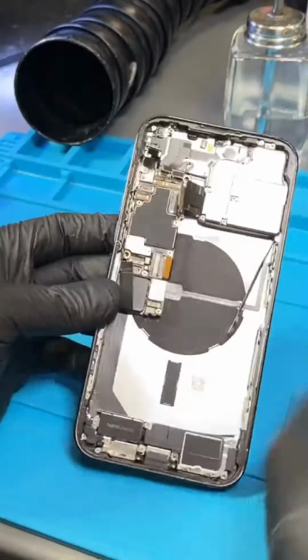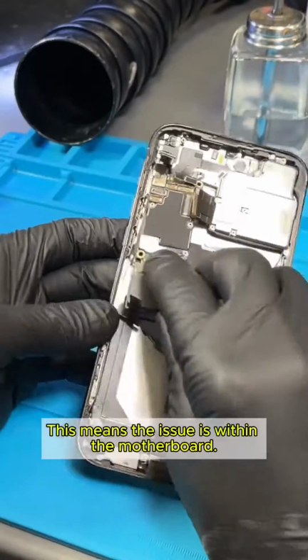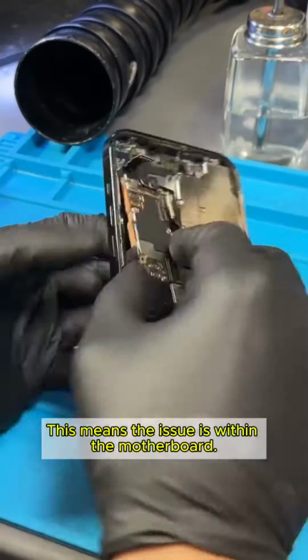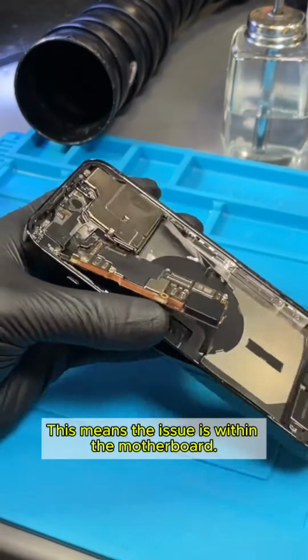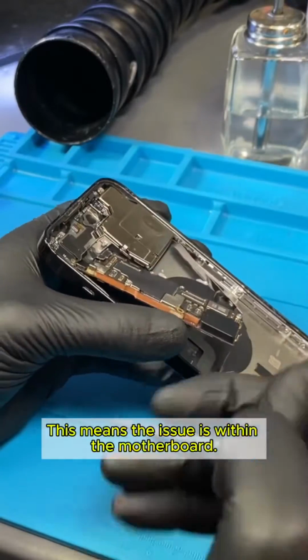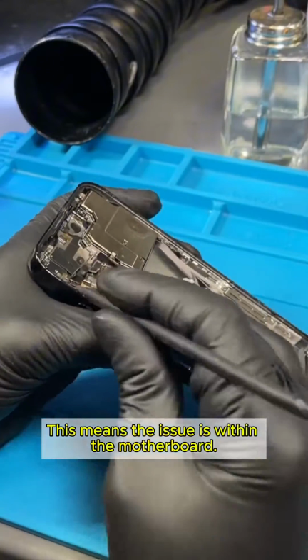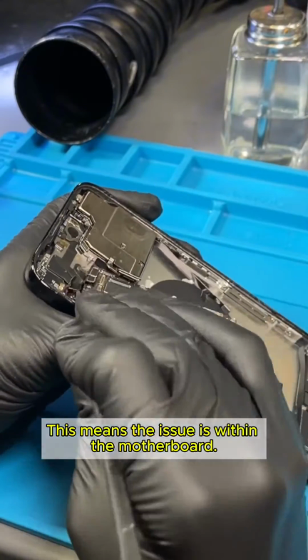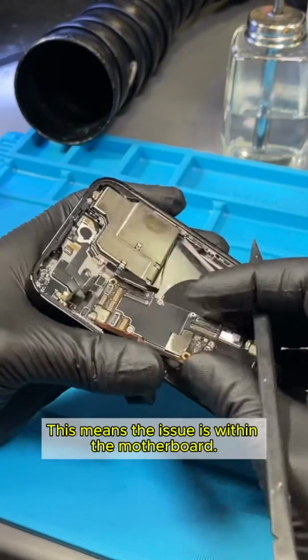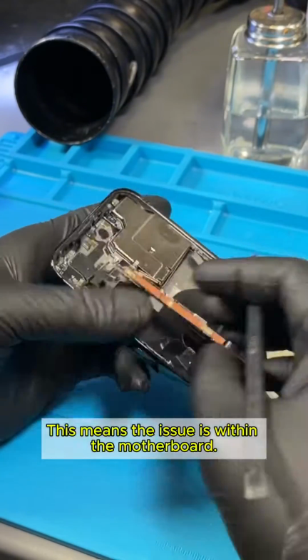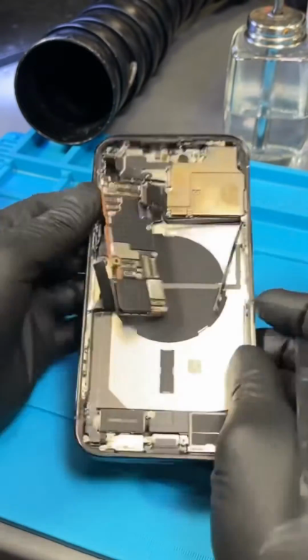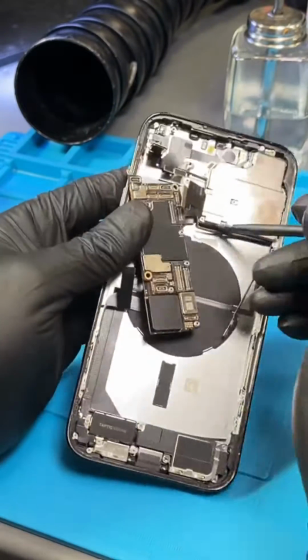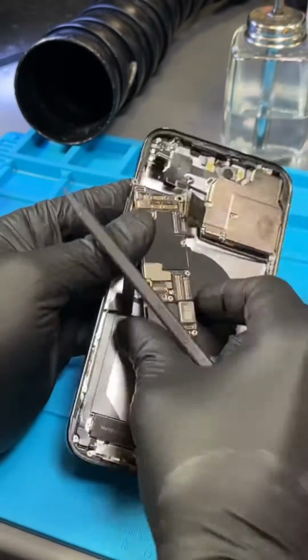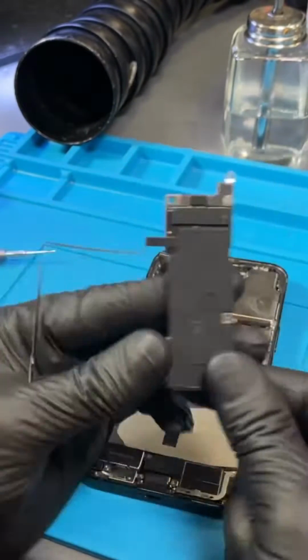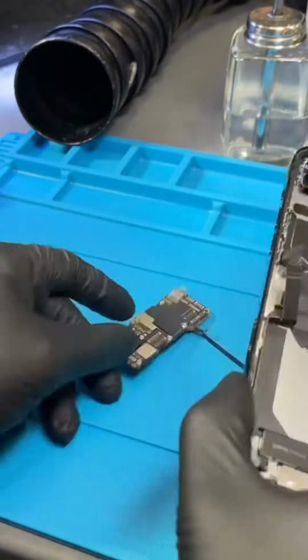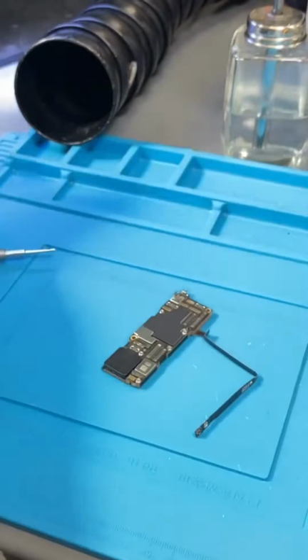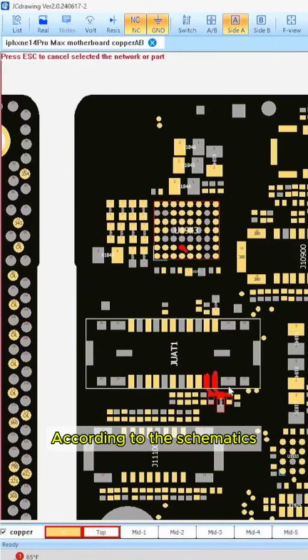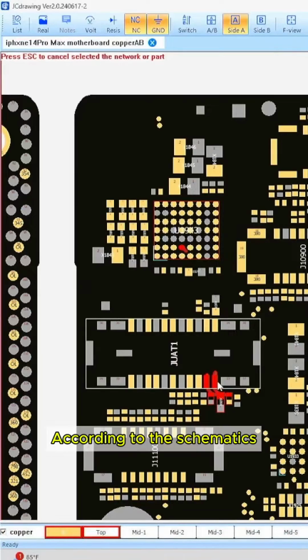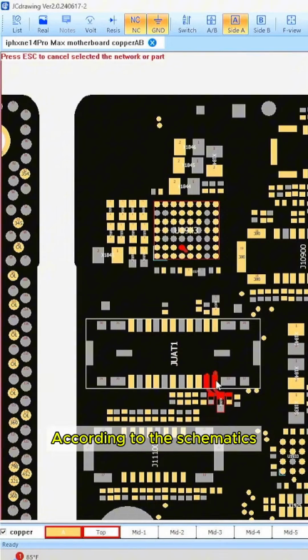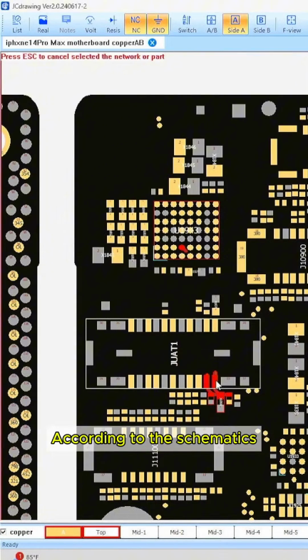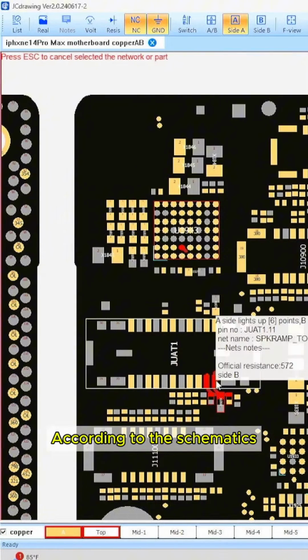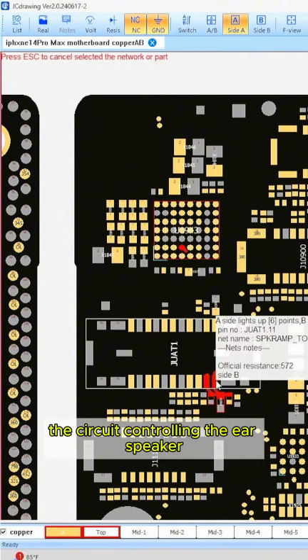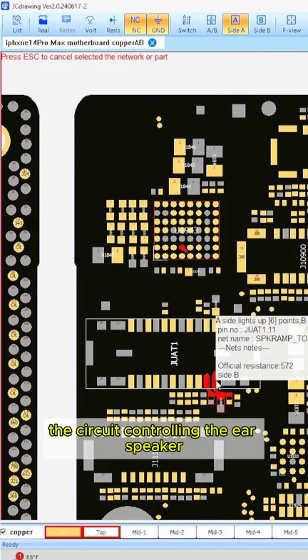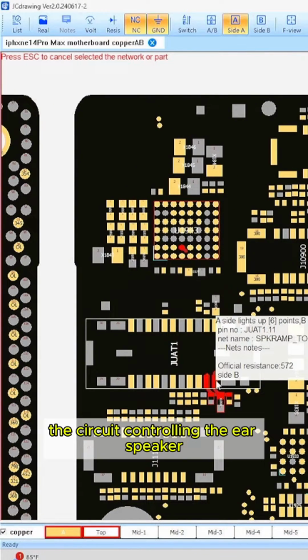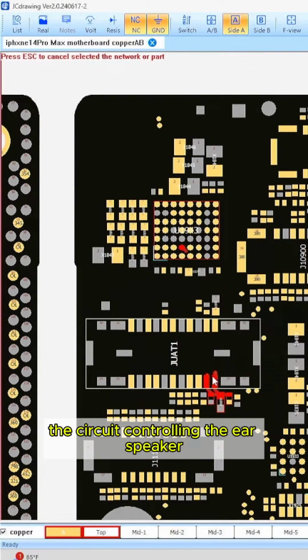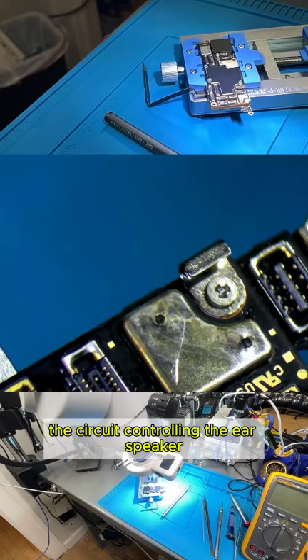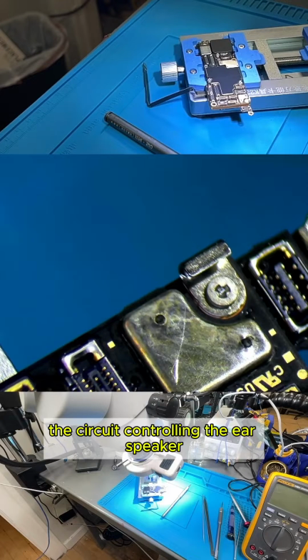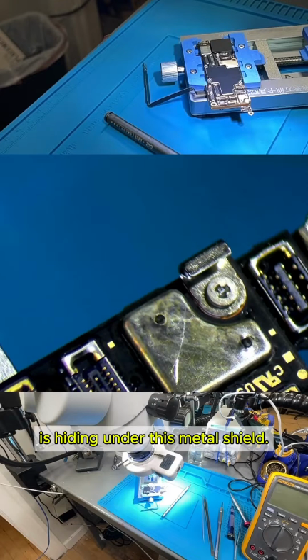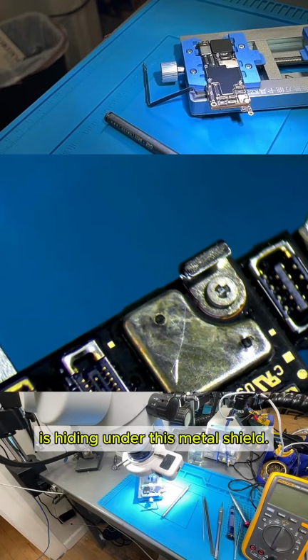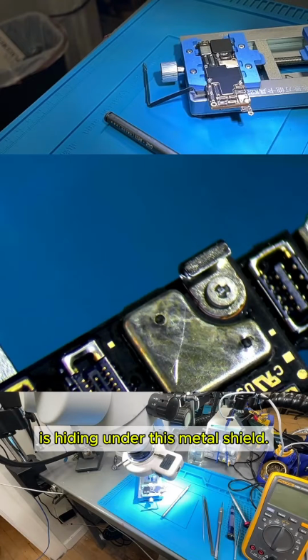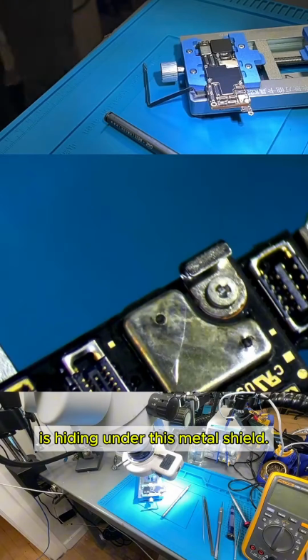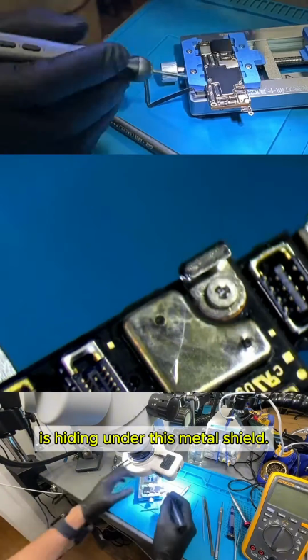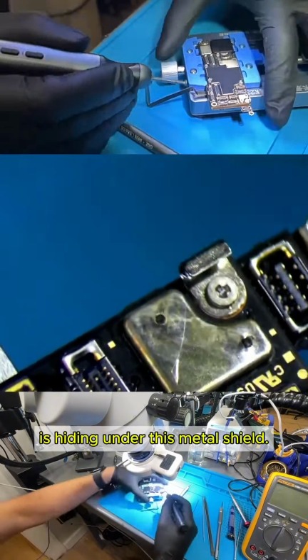This means the issue is within the motherboard. According to the schematics, the circuit controlling the ear speaker is hiding under this metal shield.